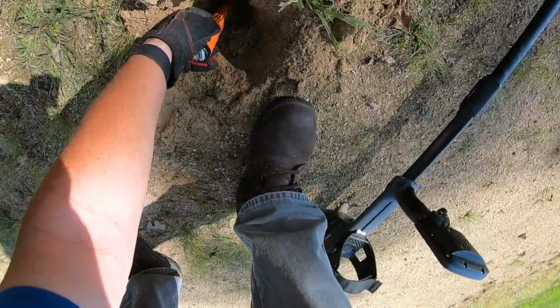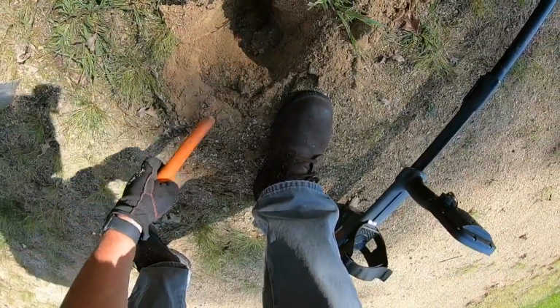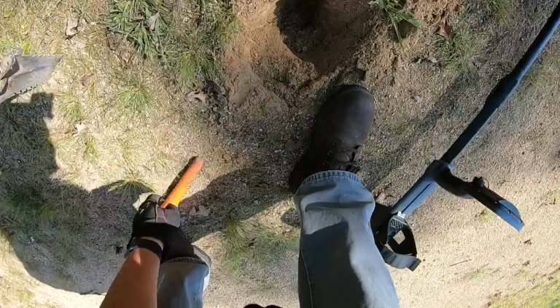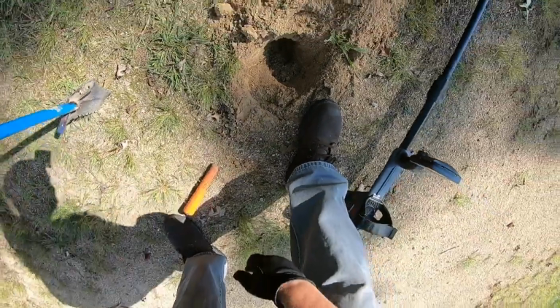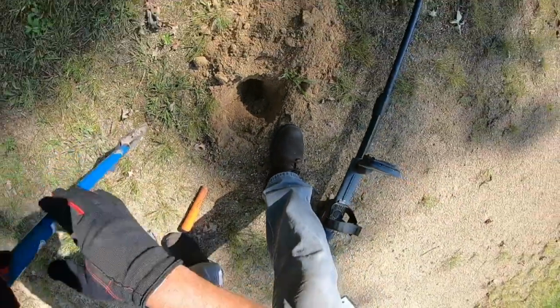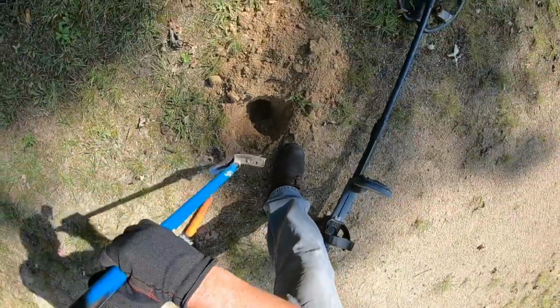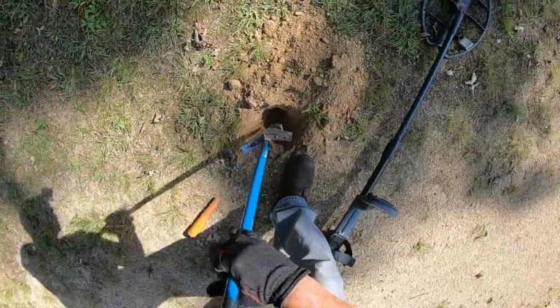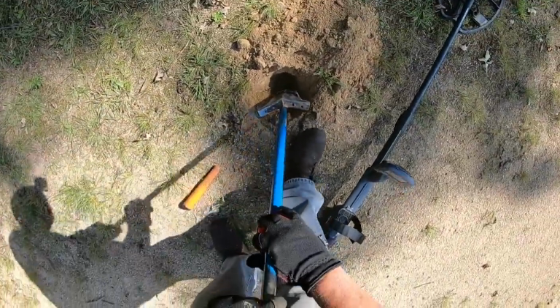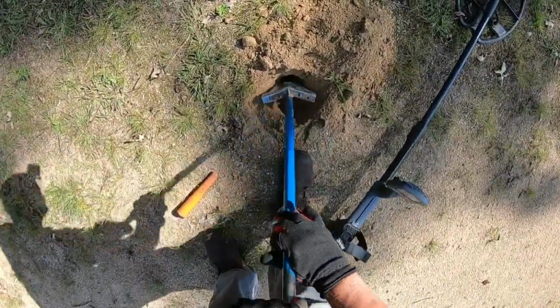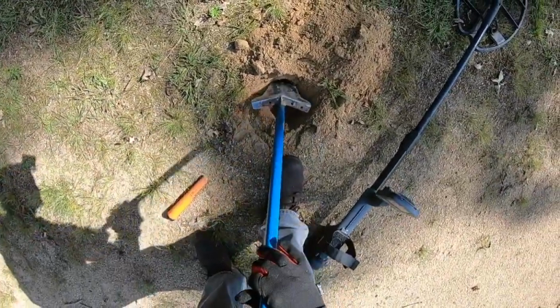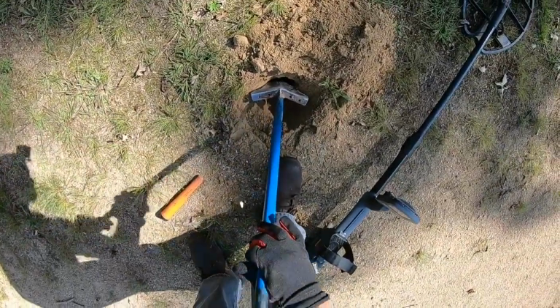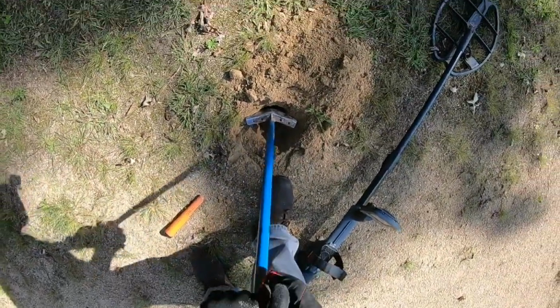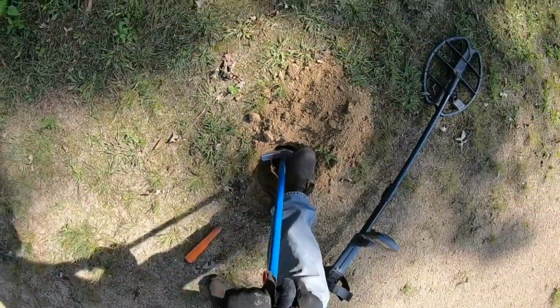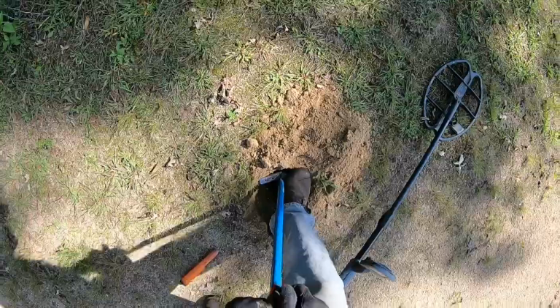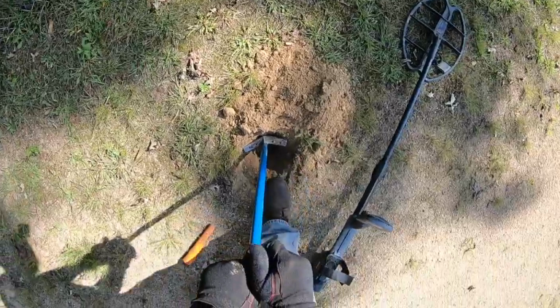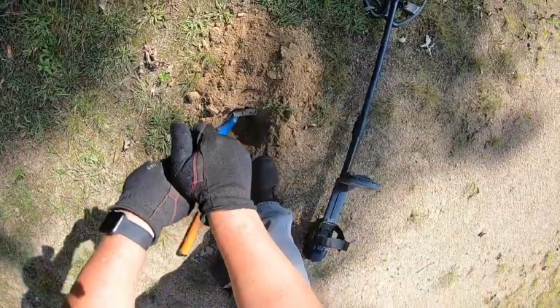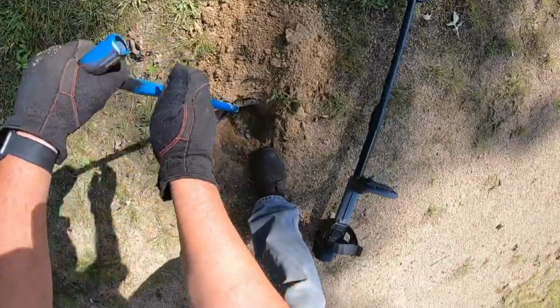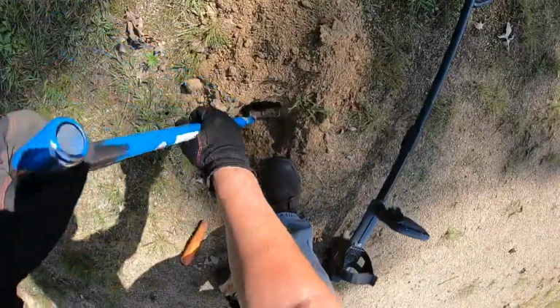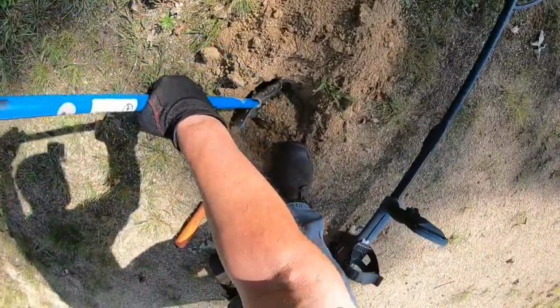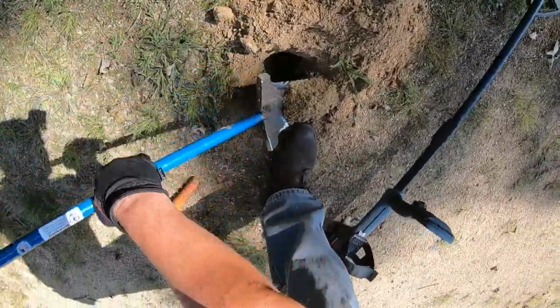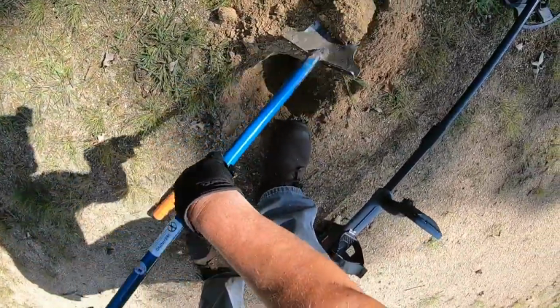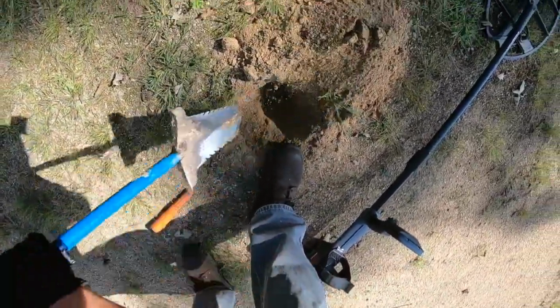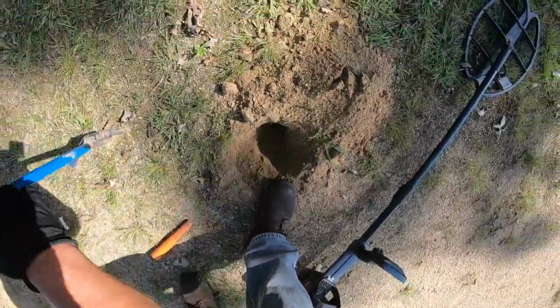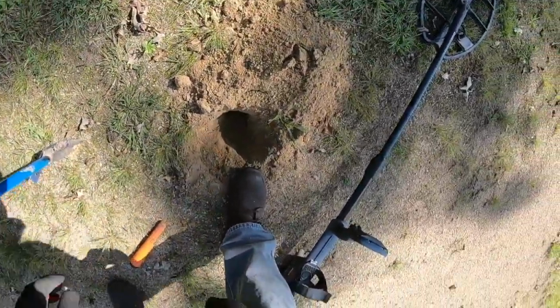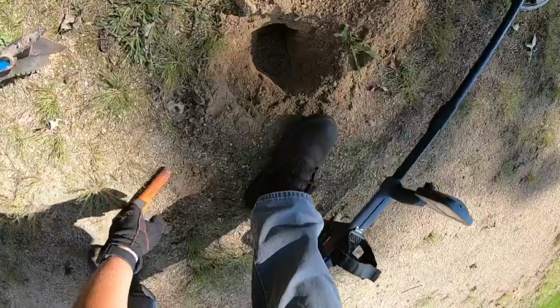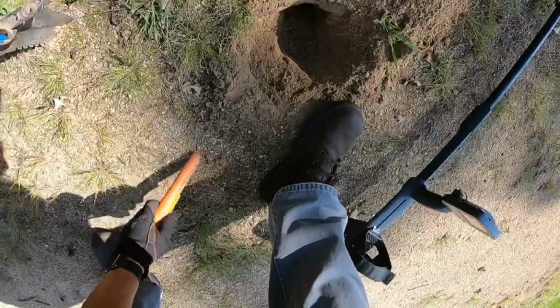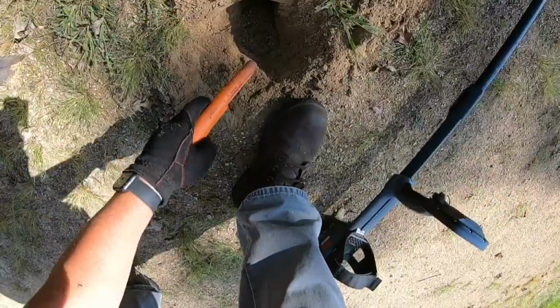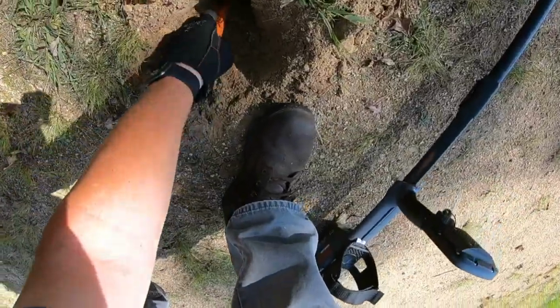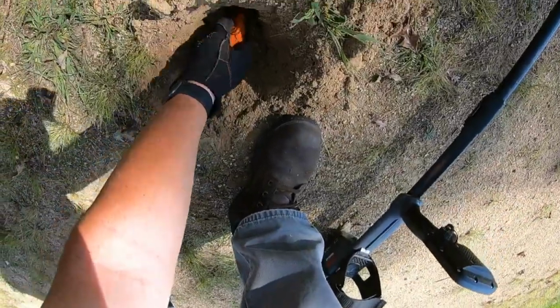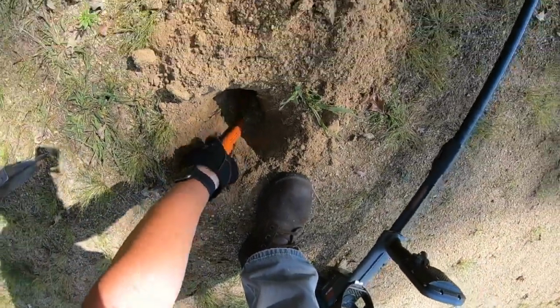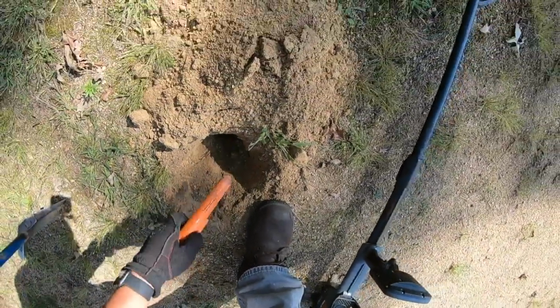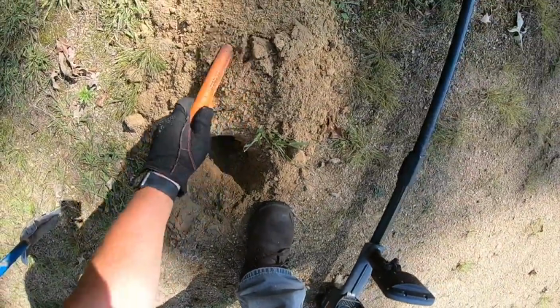It's right on it and the pinpointer is all the way in the hole, so that definitely matches. Hopefully I'm going to come away with a coin, not something big. It's out.